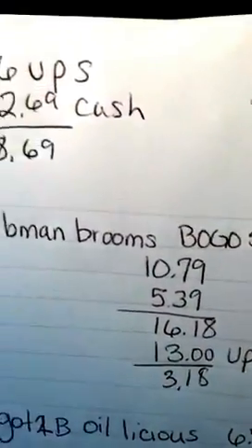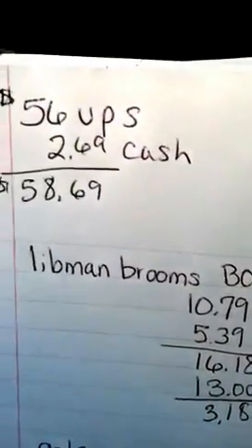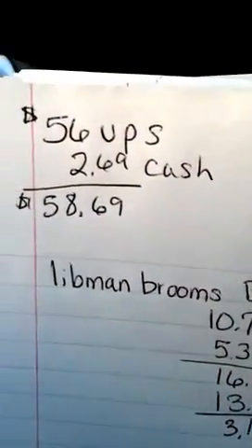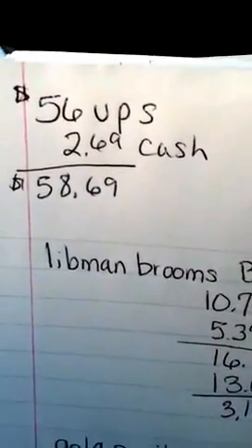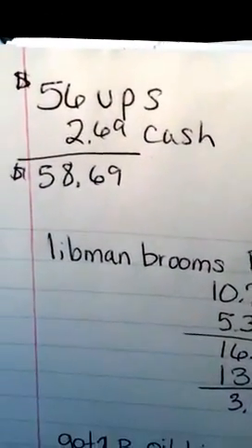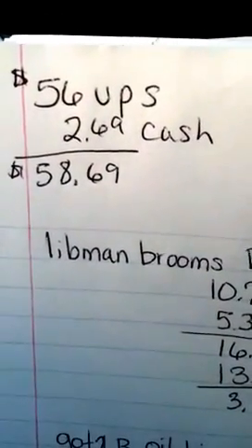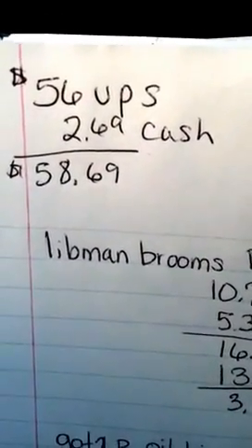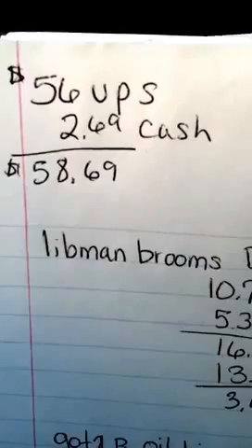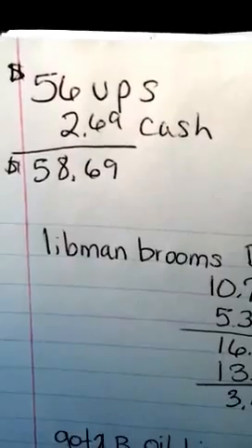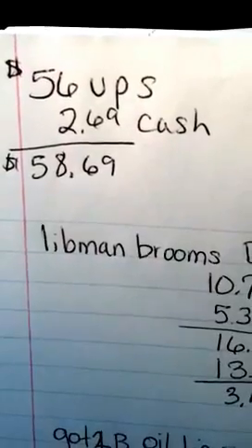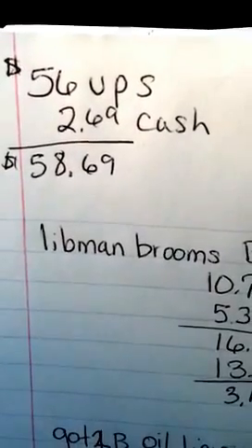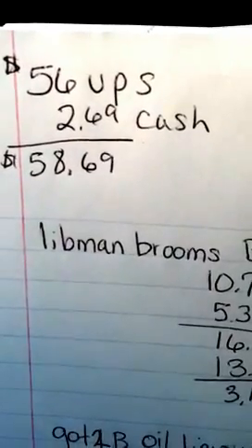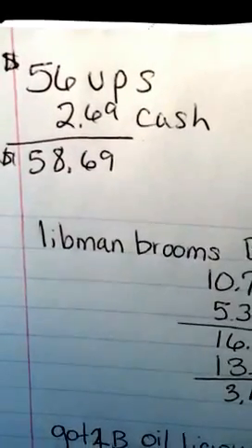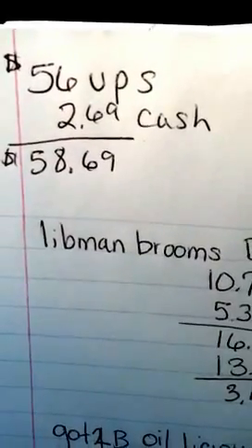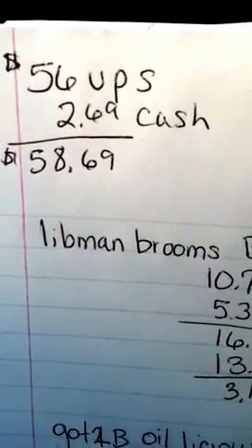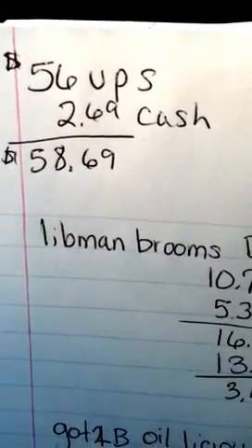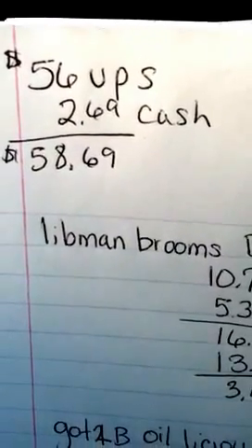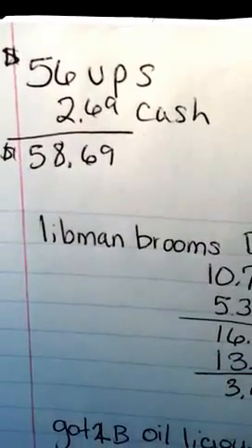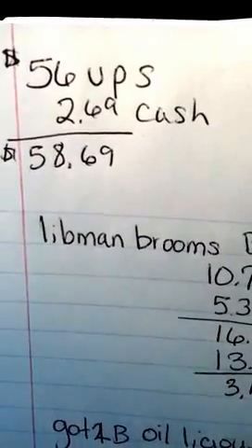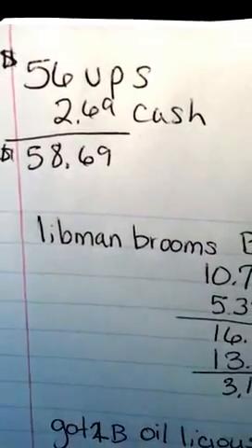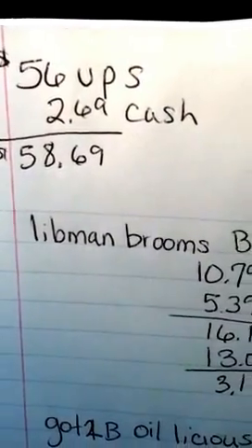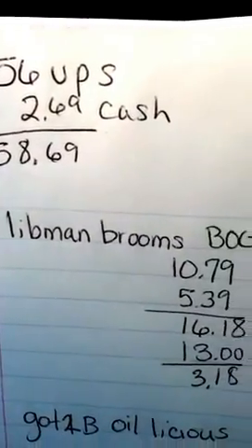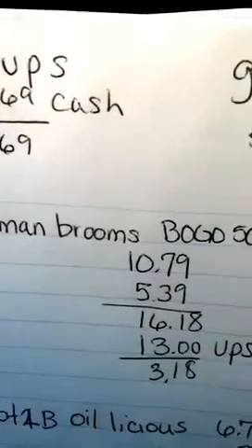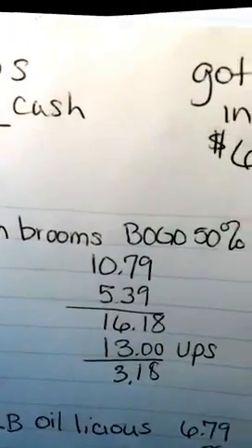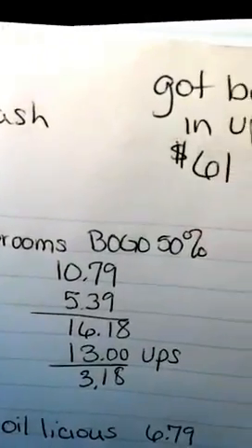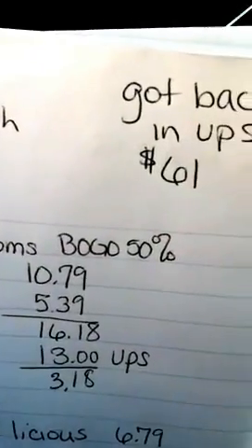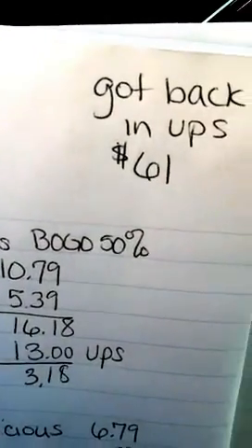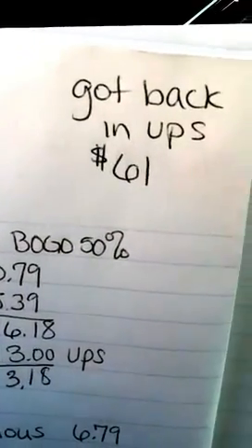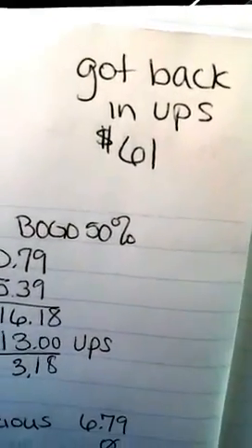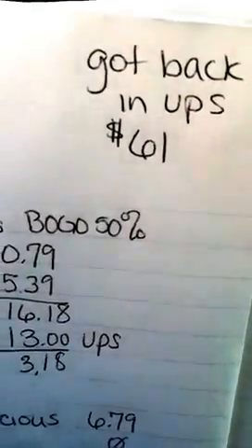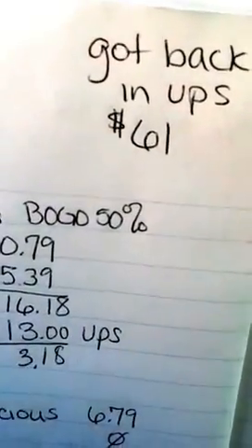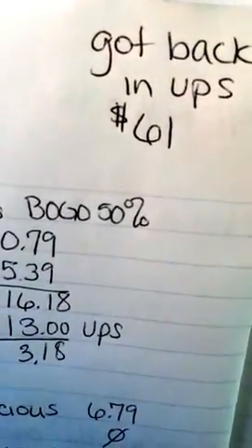So here is what I figured: I had $56.00 in UPs that I used and $2.69 in cash, making it $58.69. And then in UPs I got back $61.00.